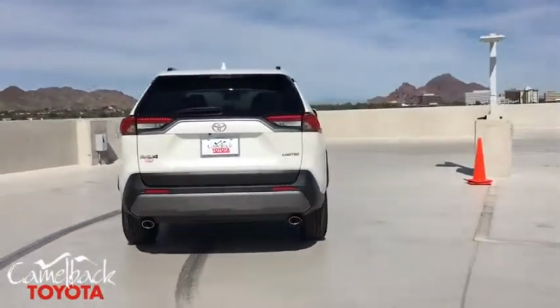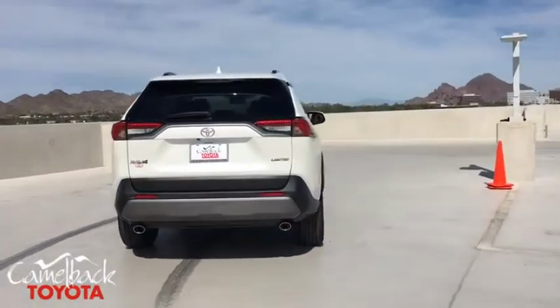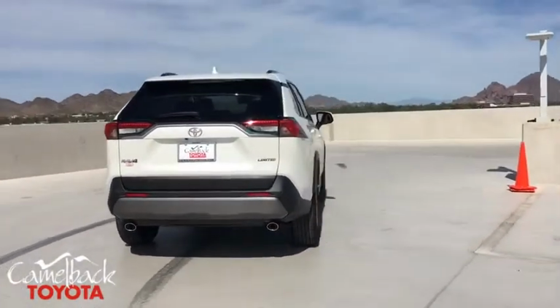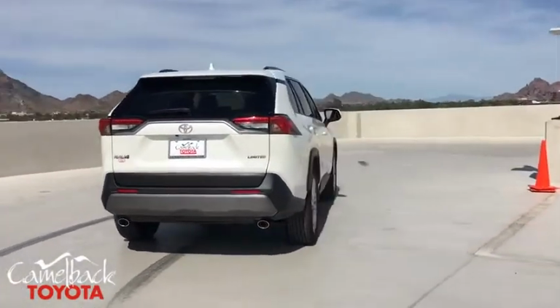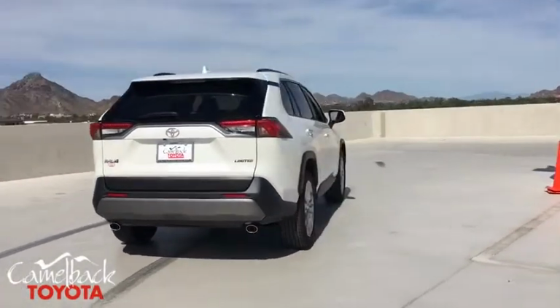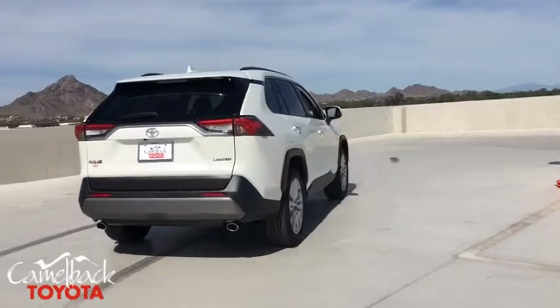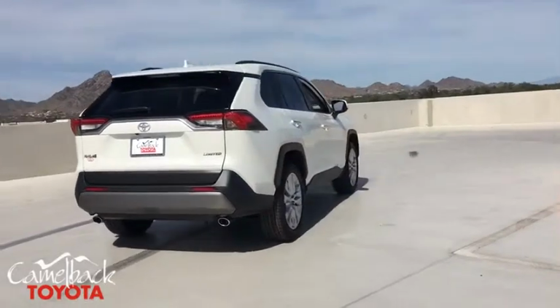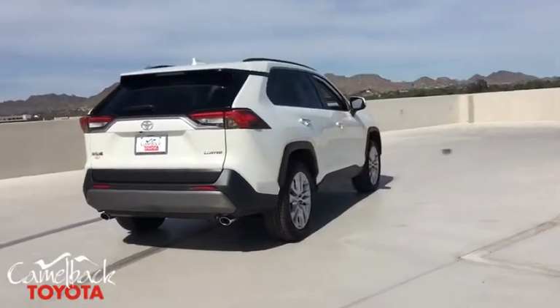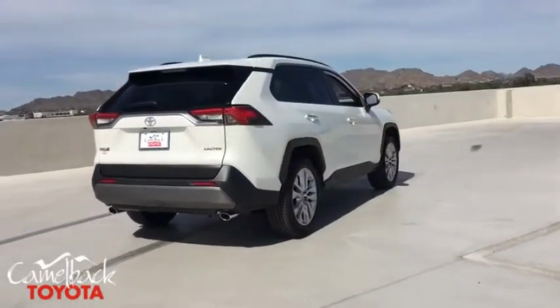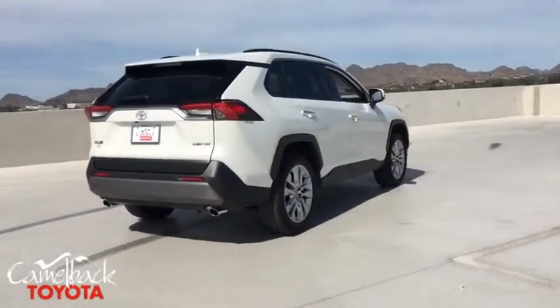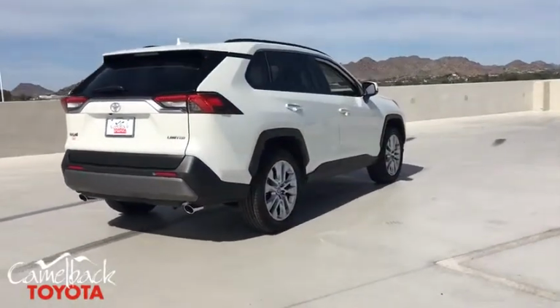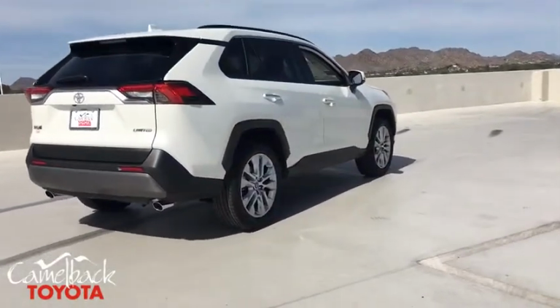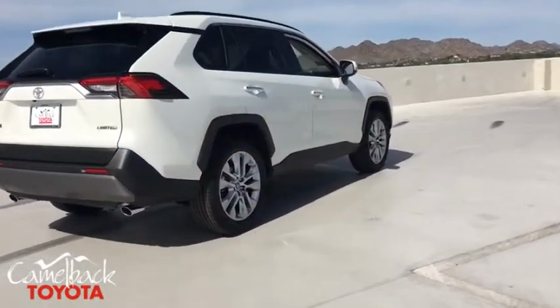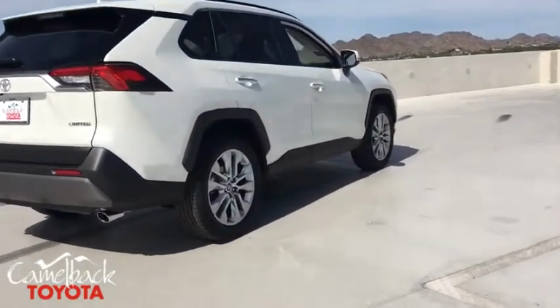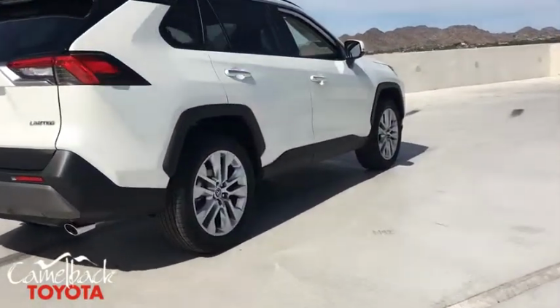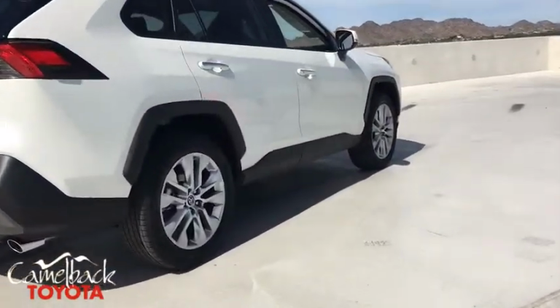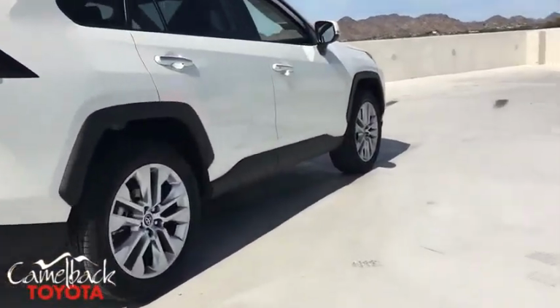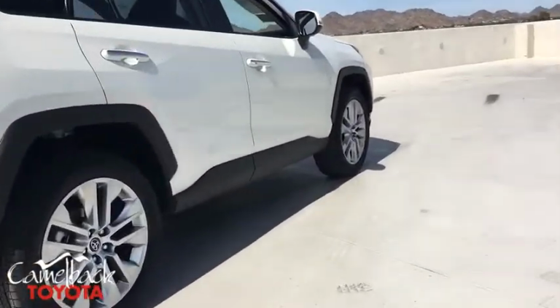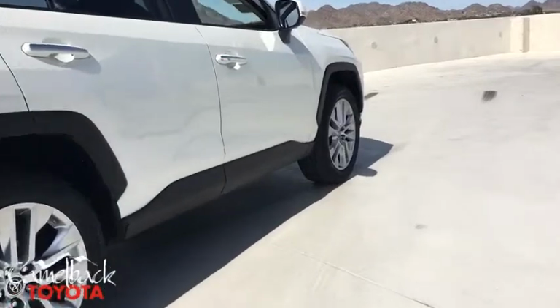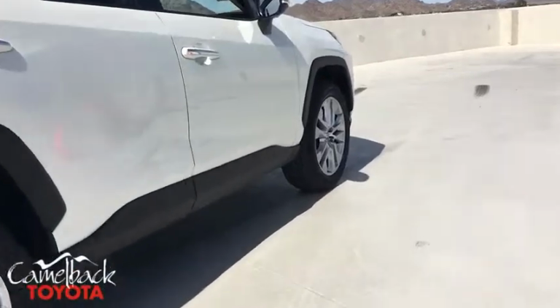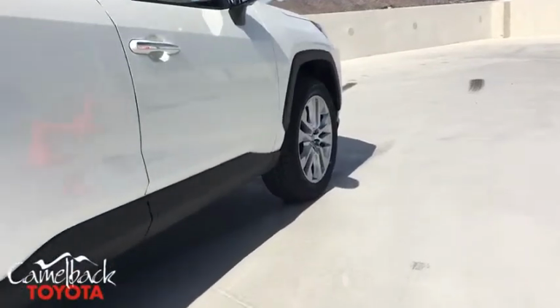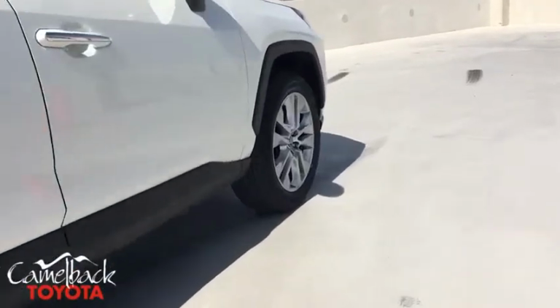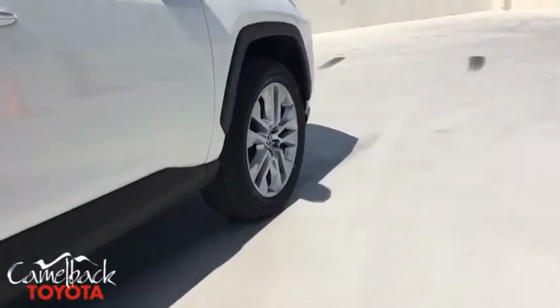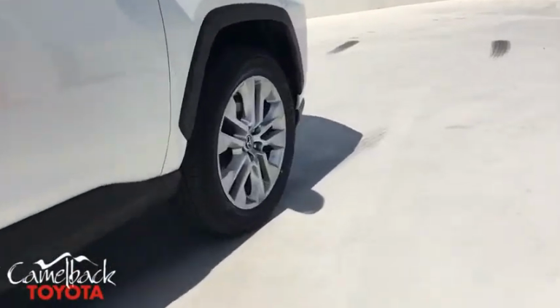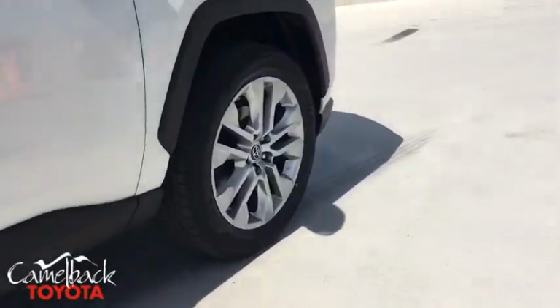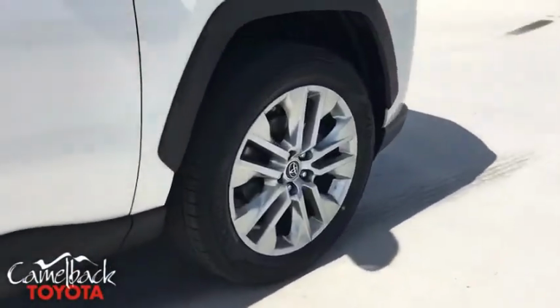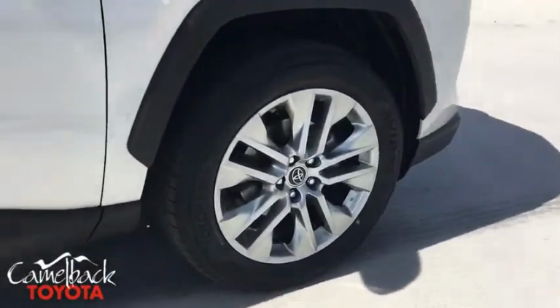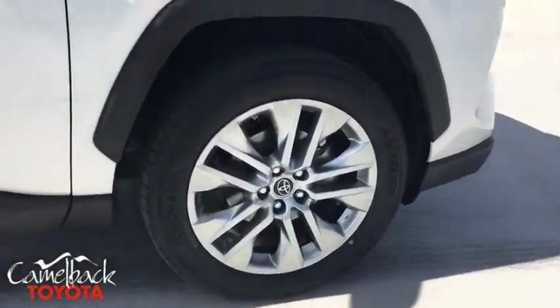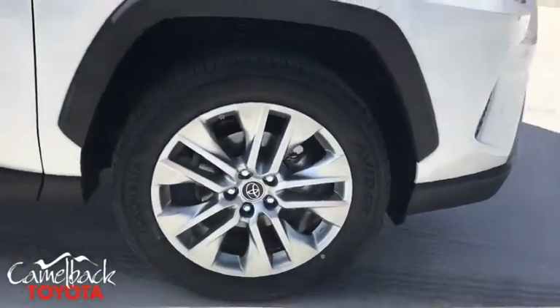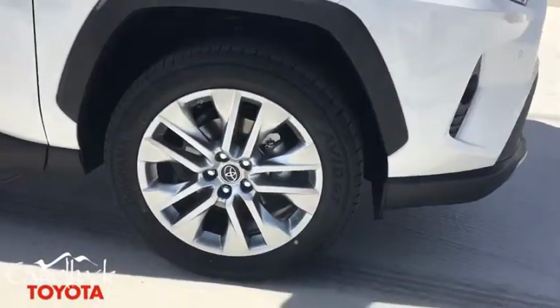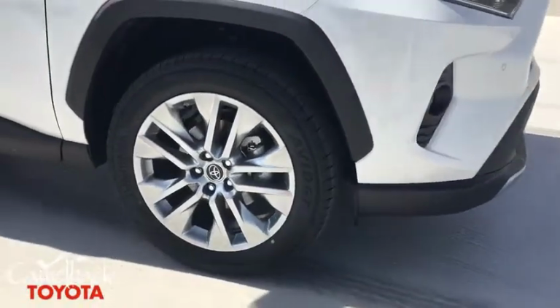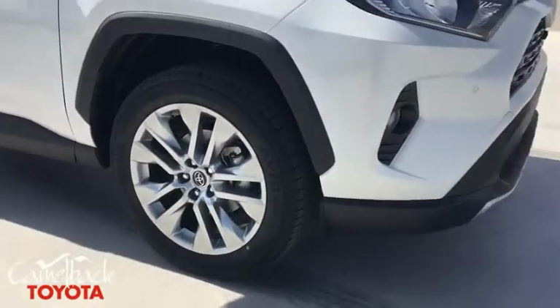This vehicle has less than 100 miles. Here are some of this vehicle's great options: power liftgate, traction control, navigation system, dual airbags, alloy wheels, power steering, four-wheel disc brakes.